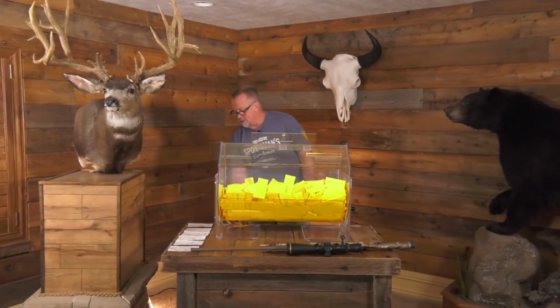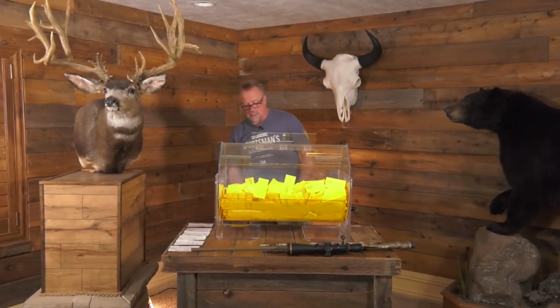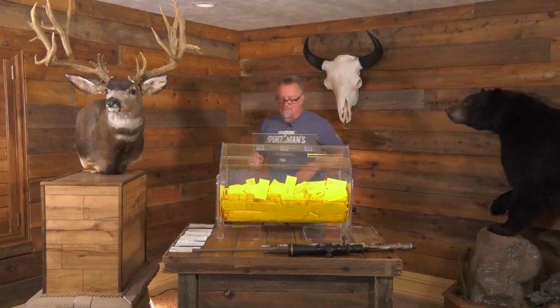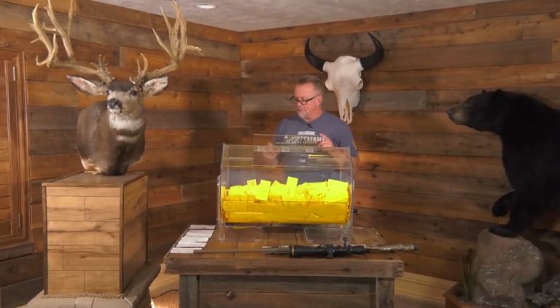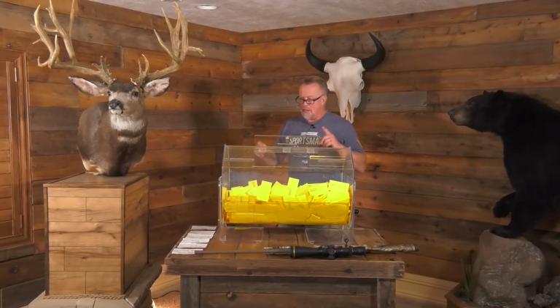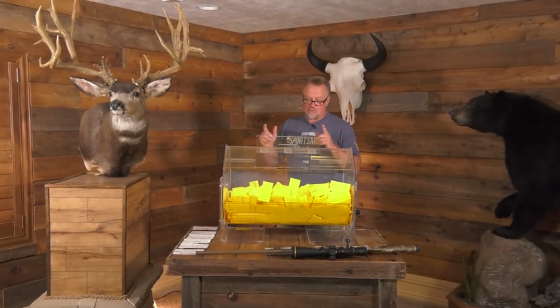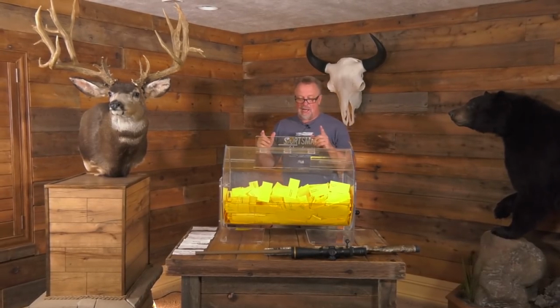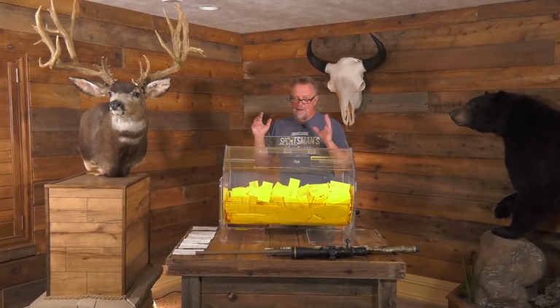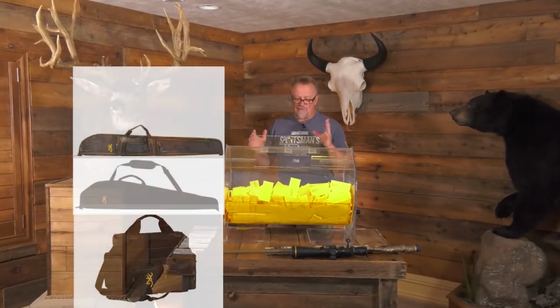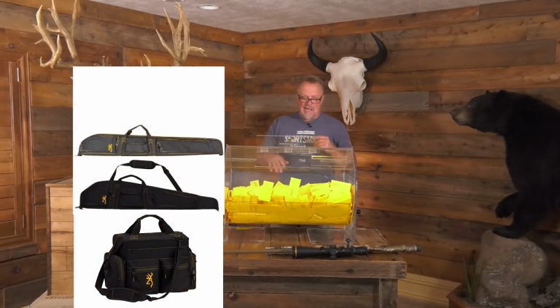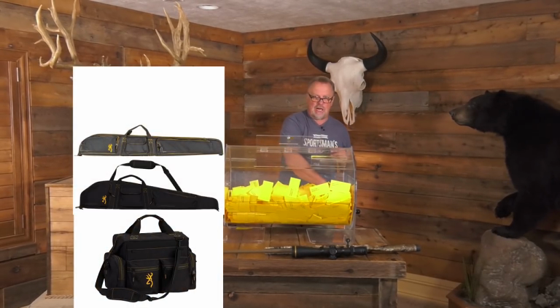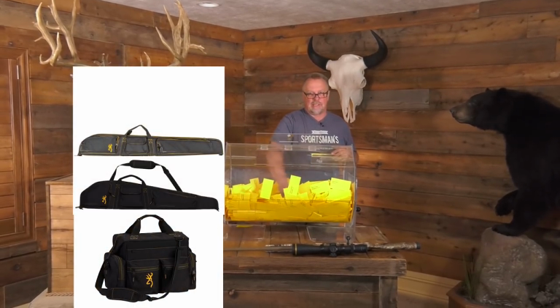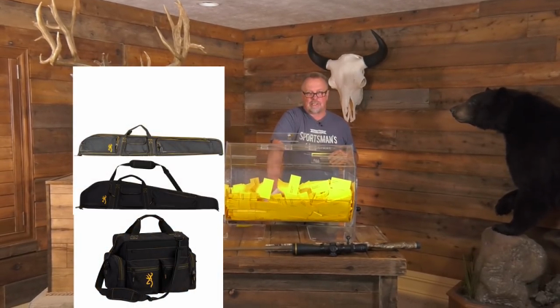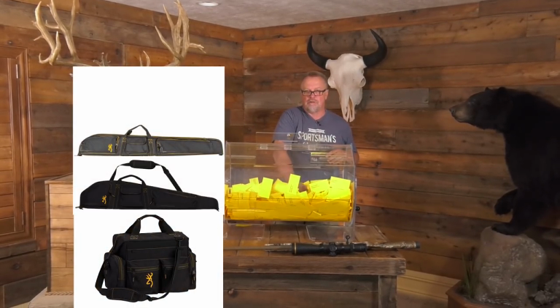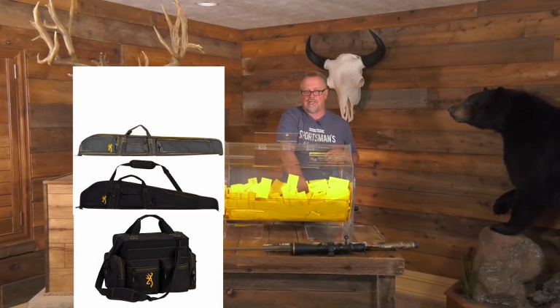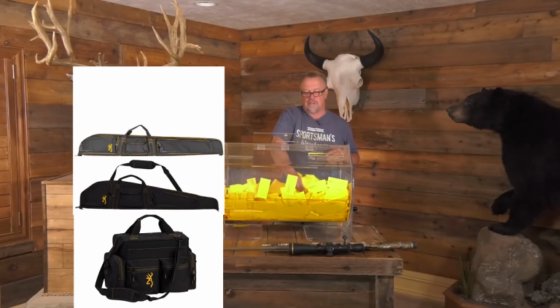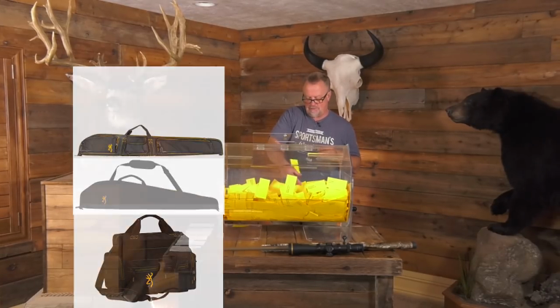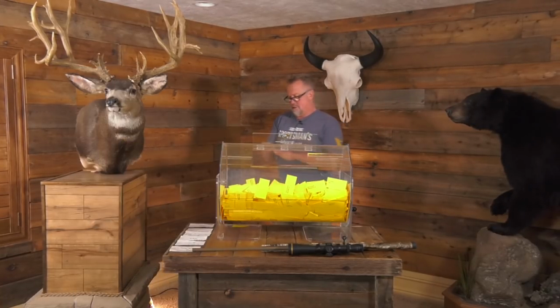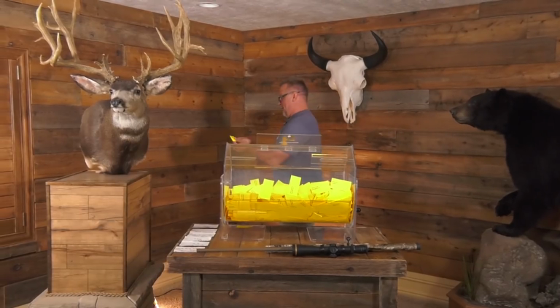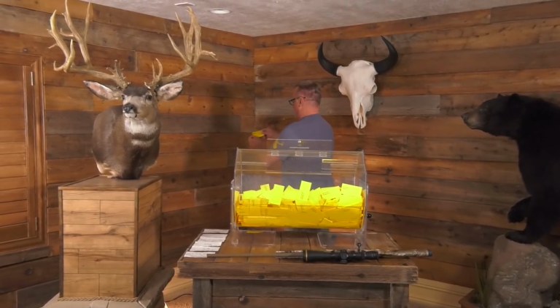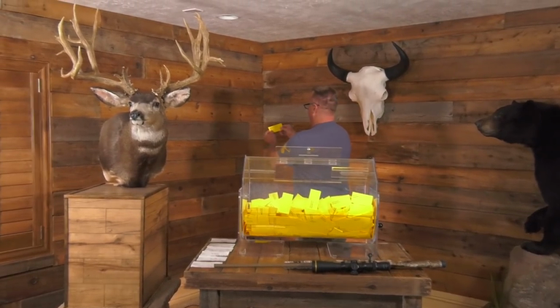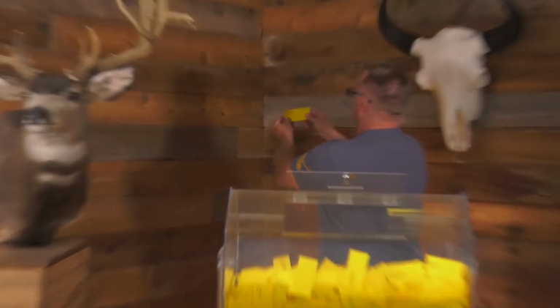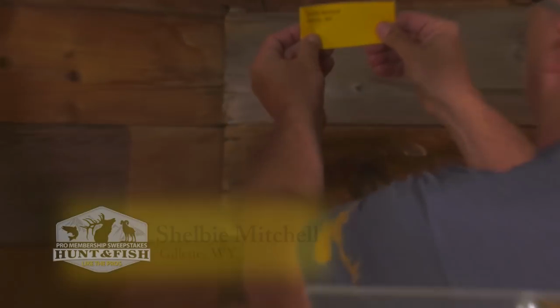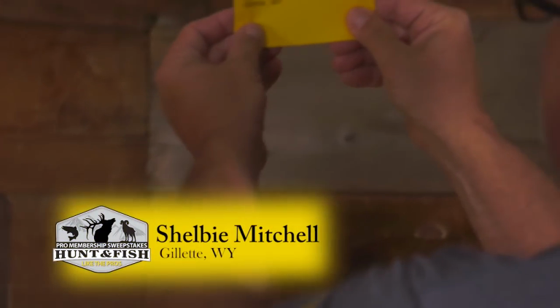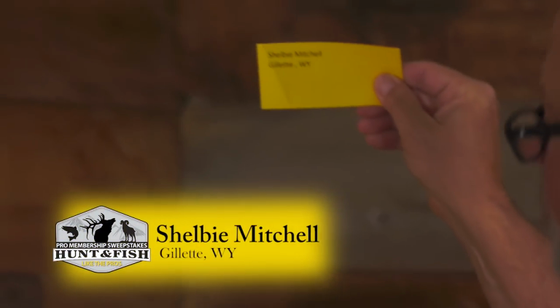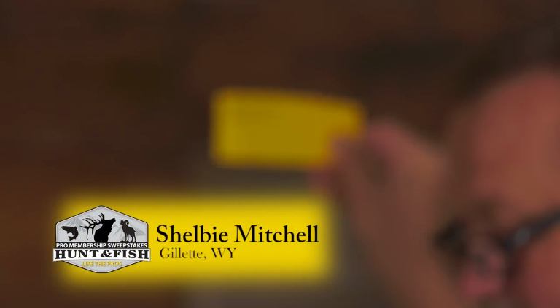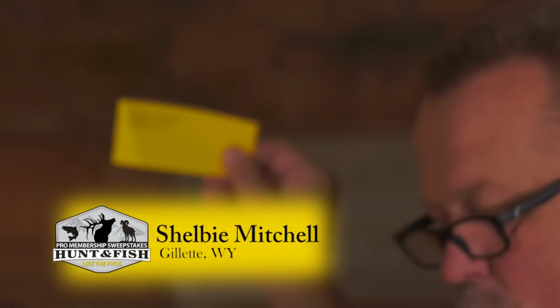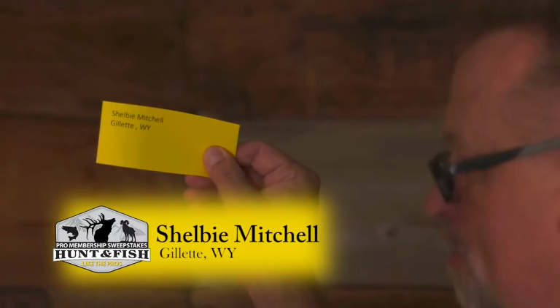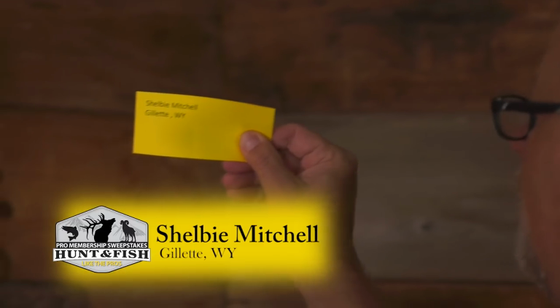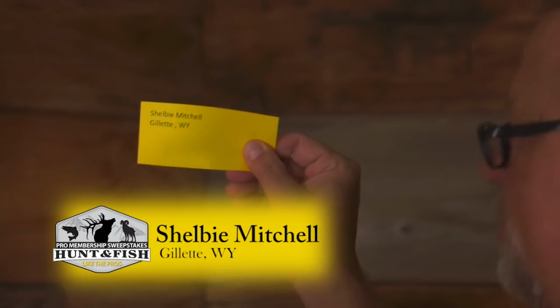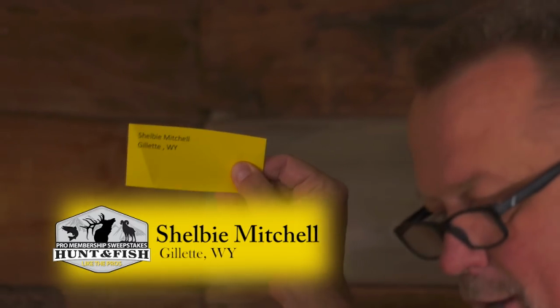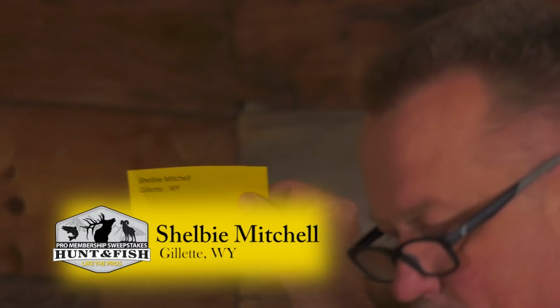Next up: a Browning range bag as well as a rifle and shotgun case — who is that going to go to? That's going to go to Shelby Mitchell of Gillette, Wyoming. Congratulations, Shelby Mitchell of Gillette, Wyoming!